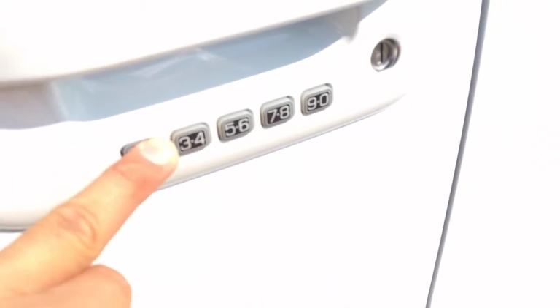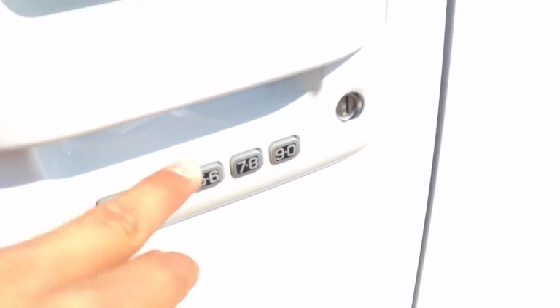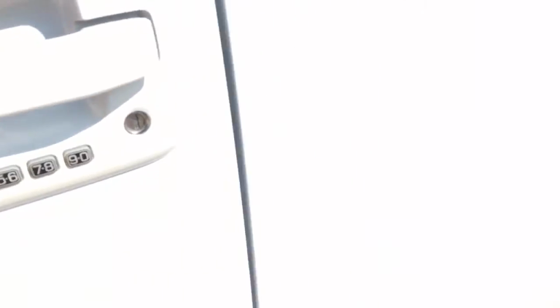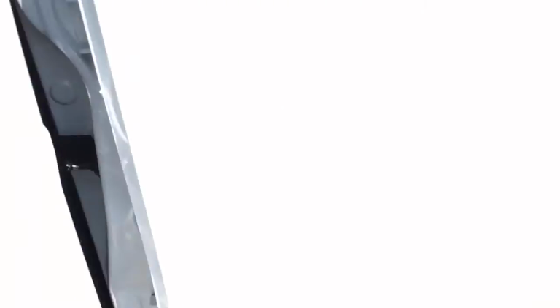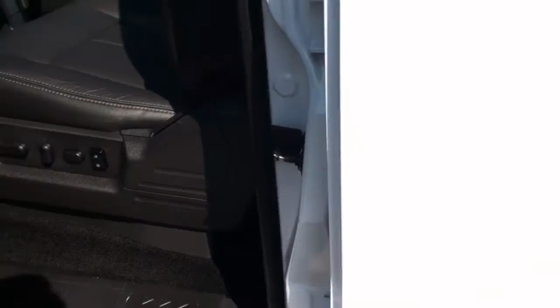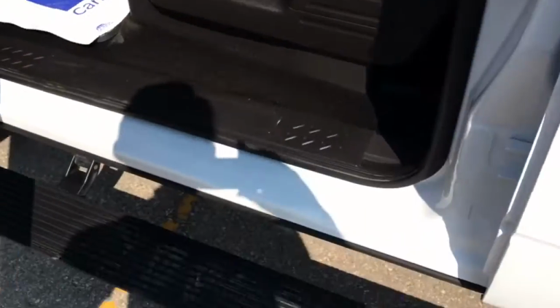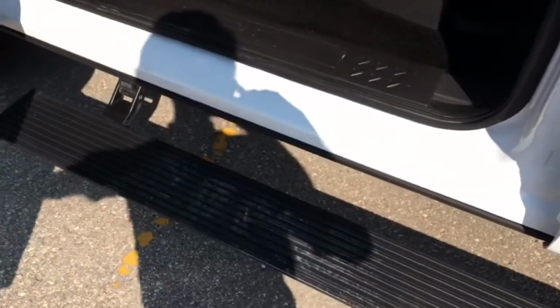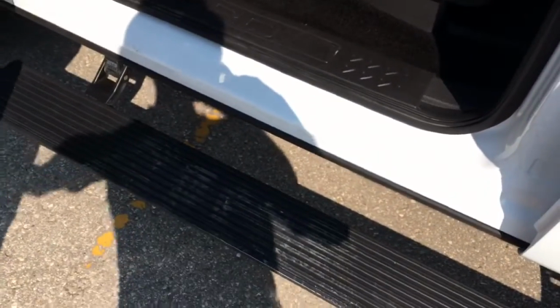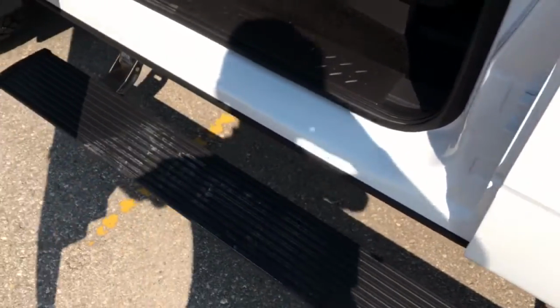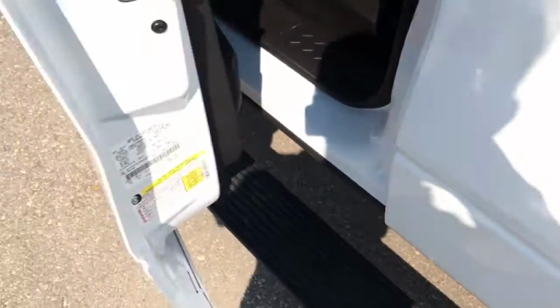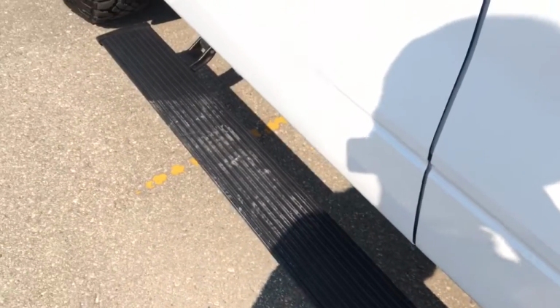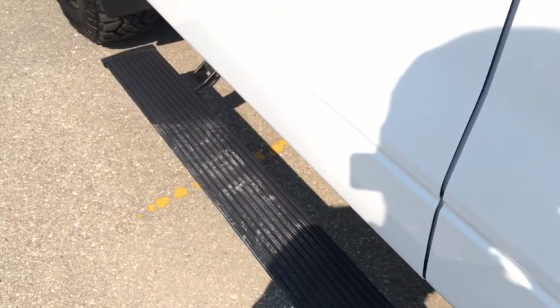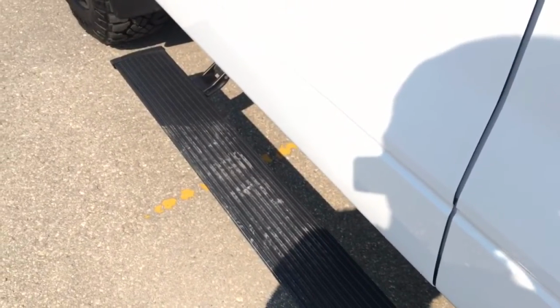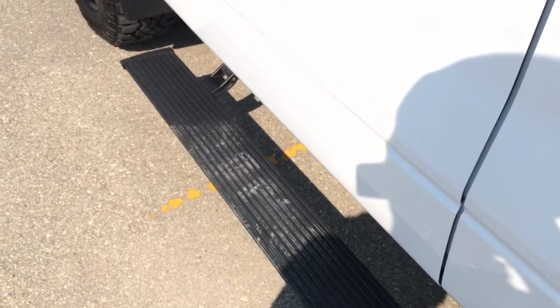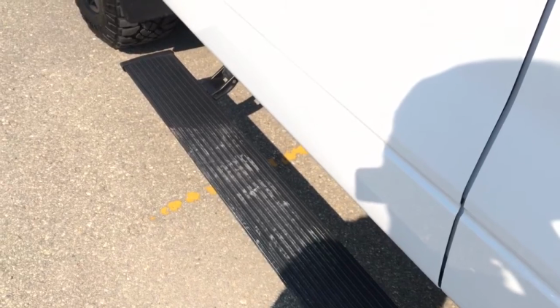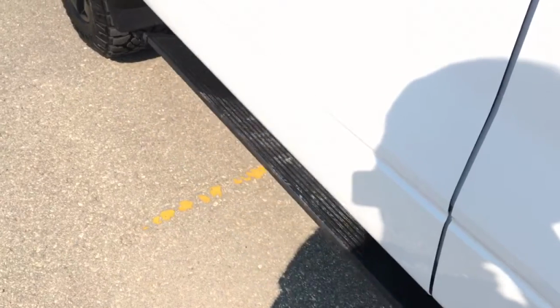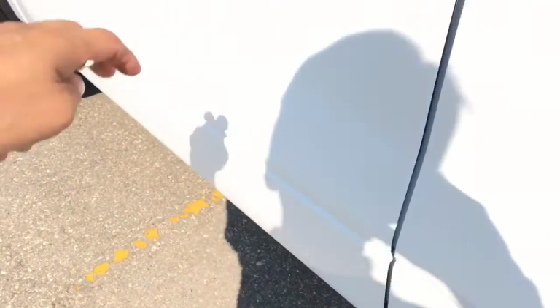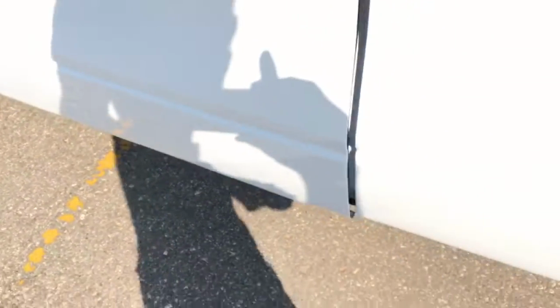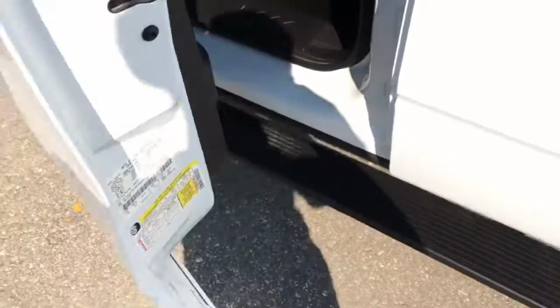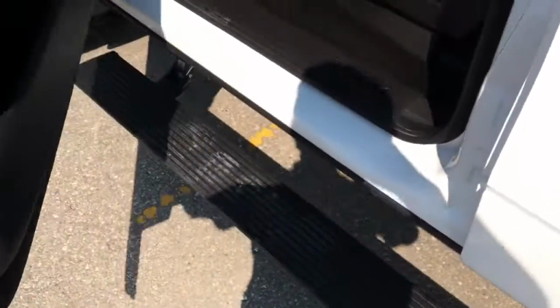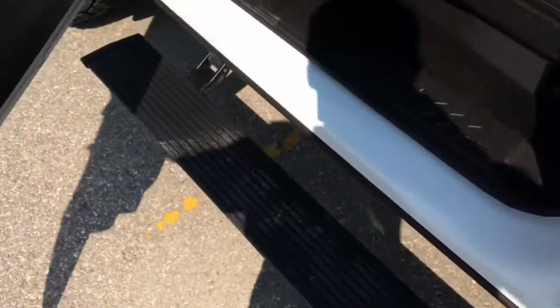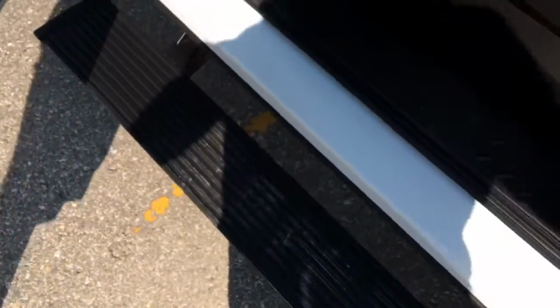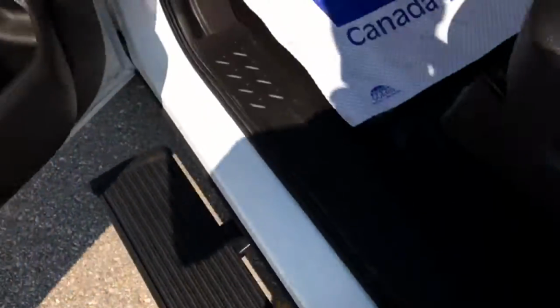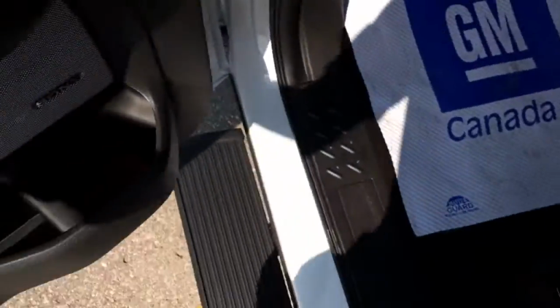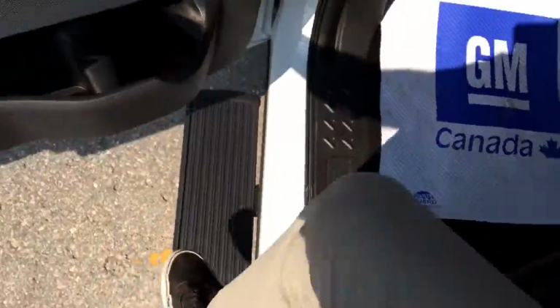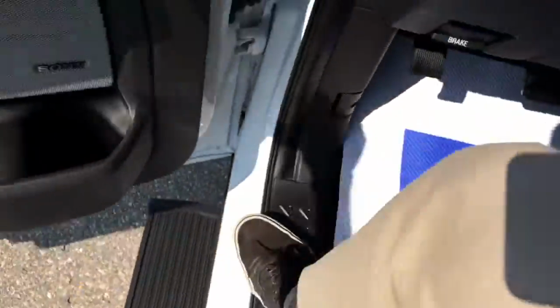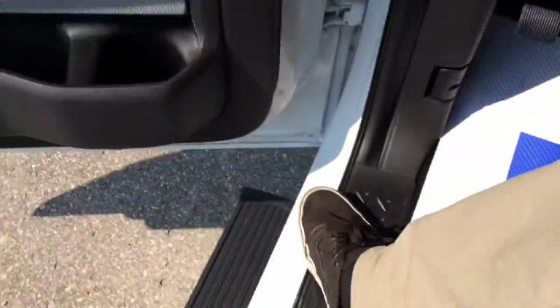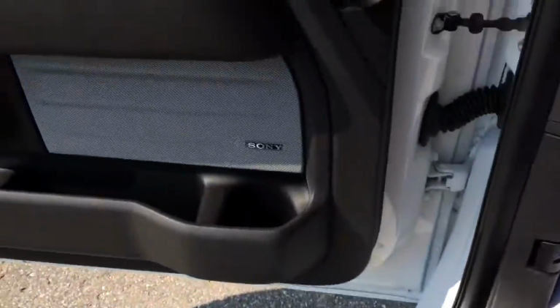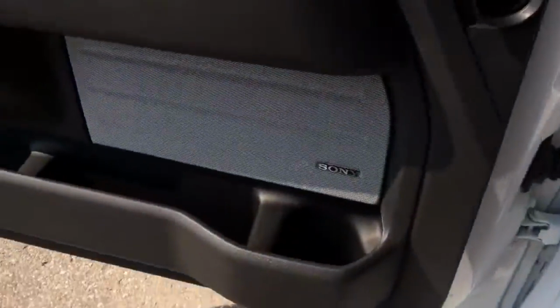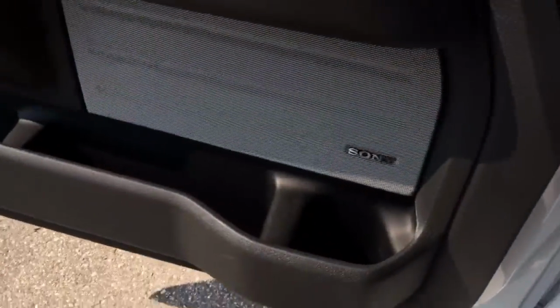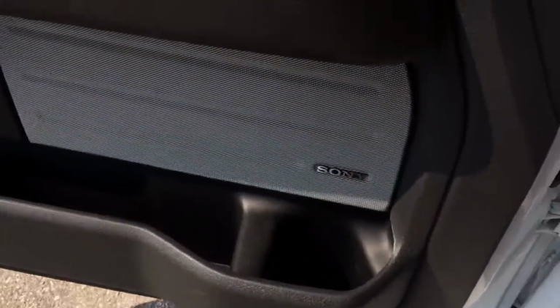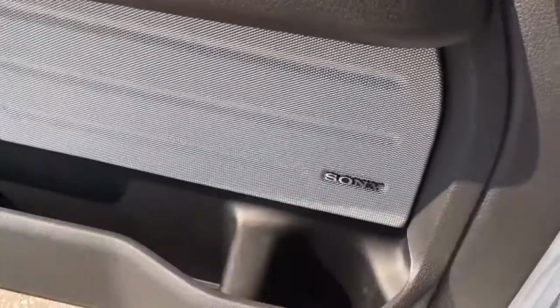Pin entry. There's those side steps that pop down. As soon as you open the door they drop. Huge — lots of stepping space on the side steps, so you don't have to worry about losing your balance.